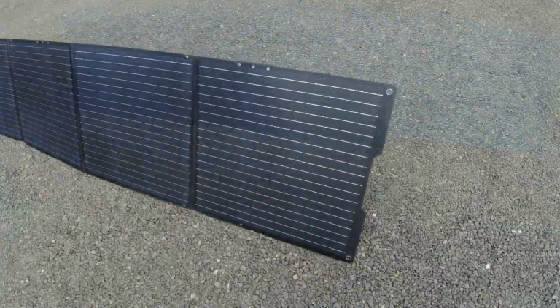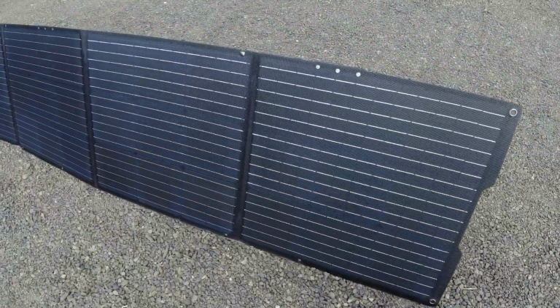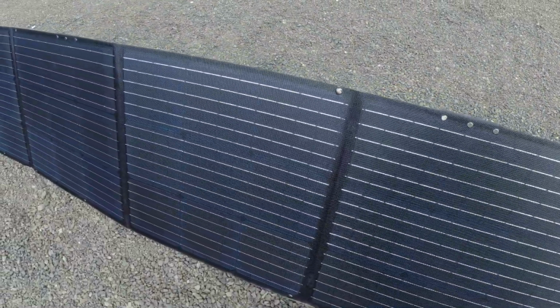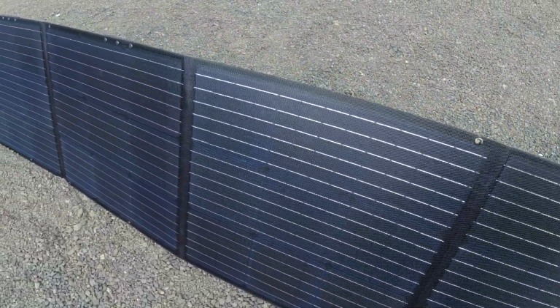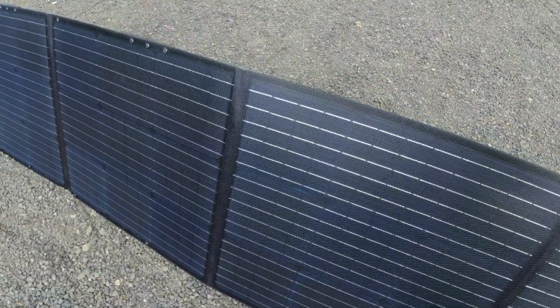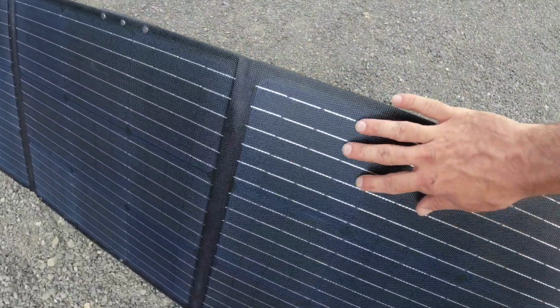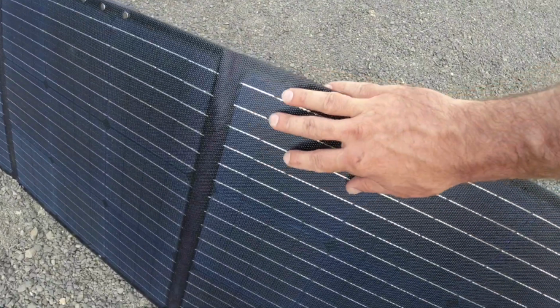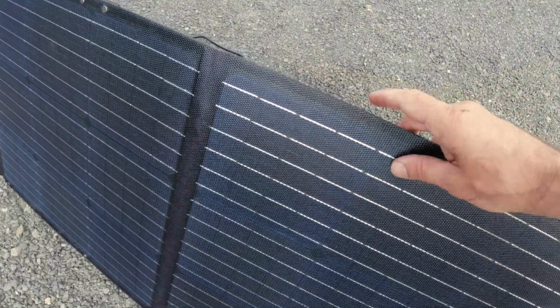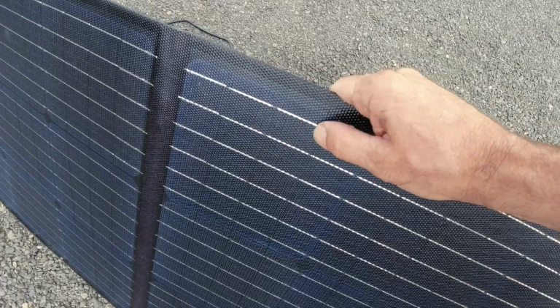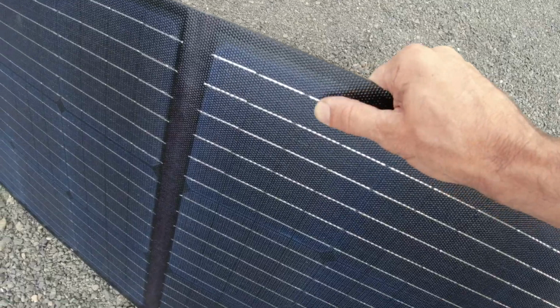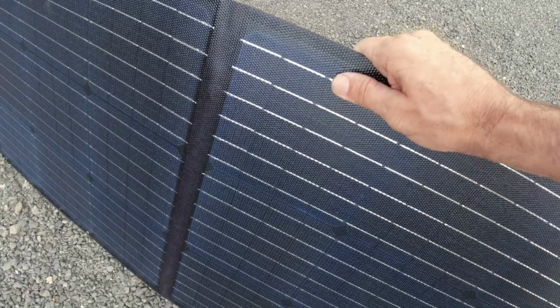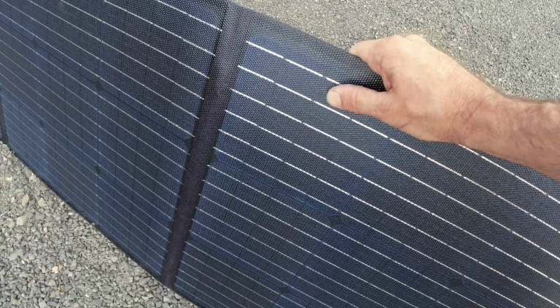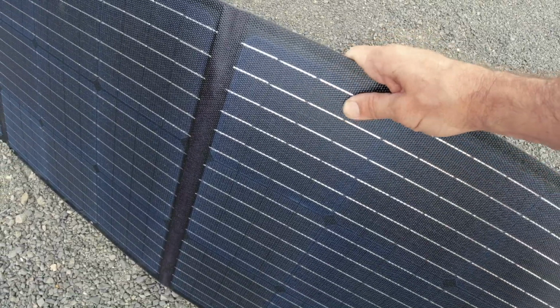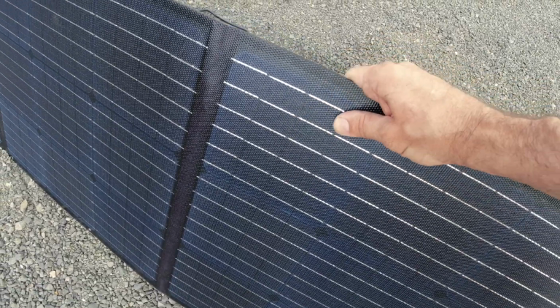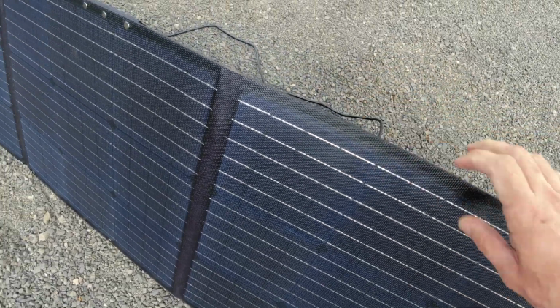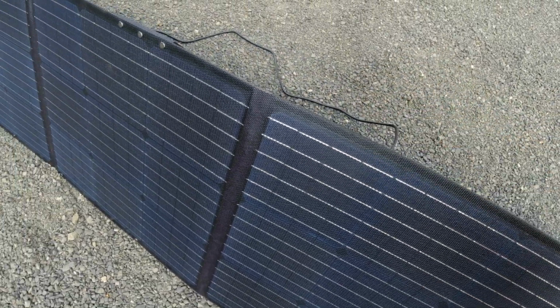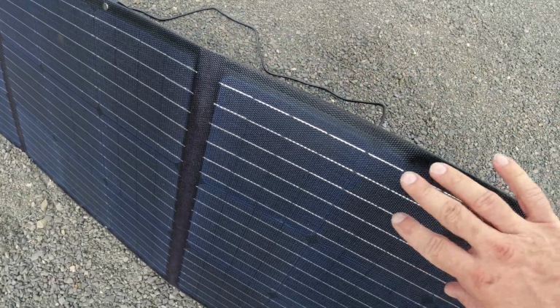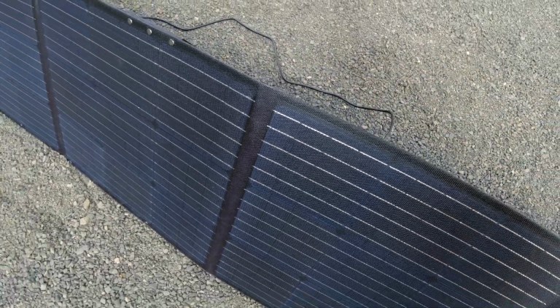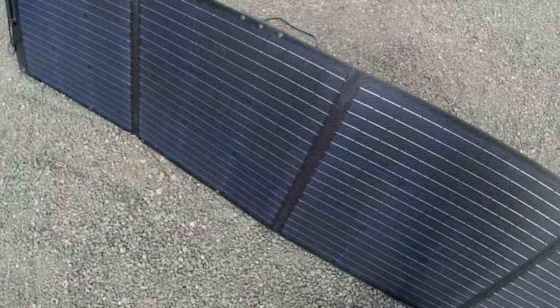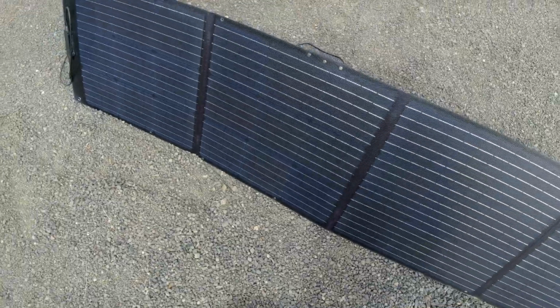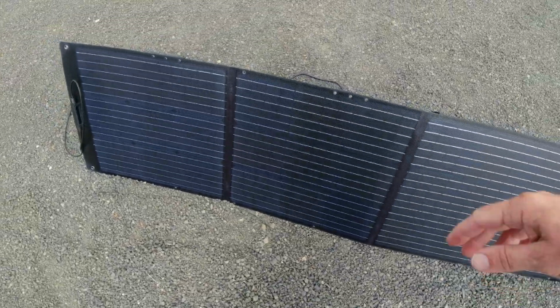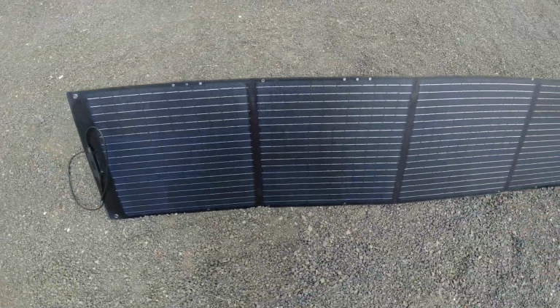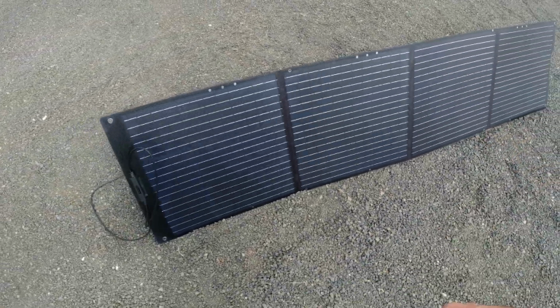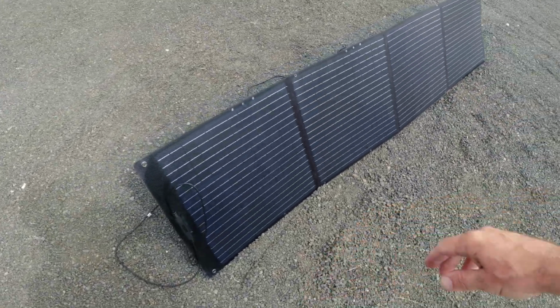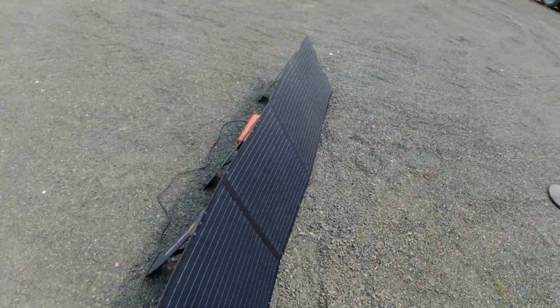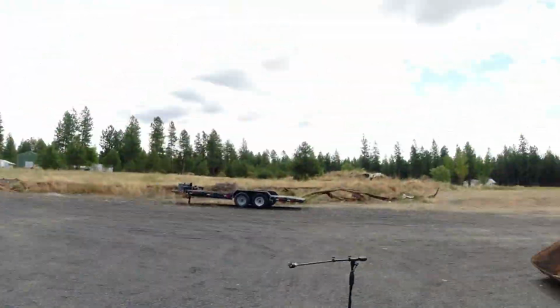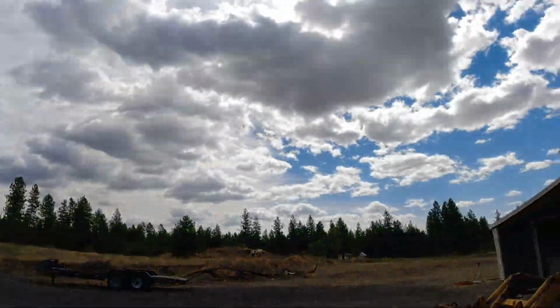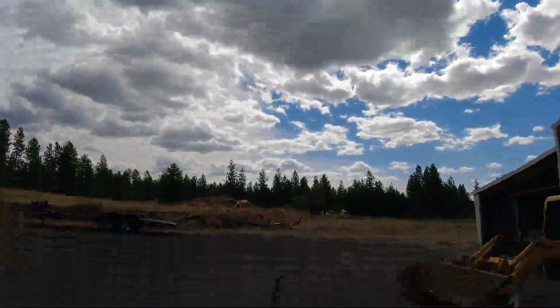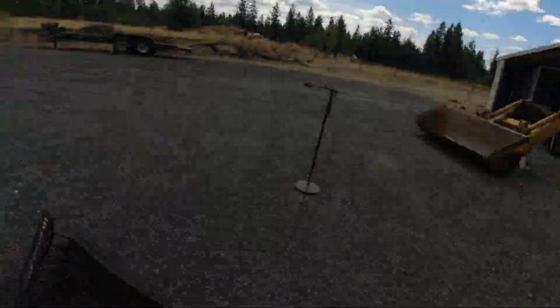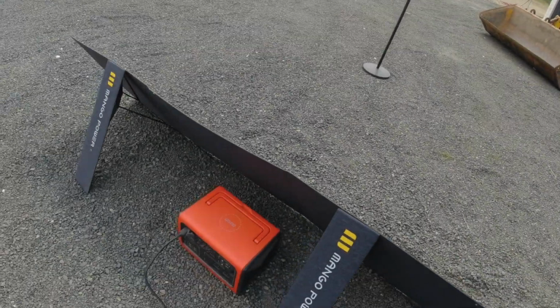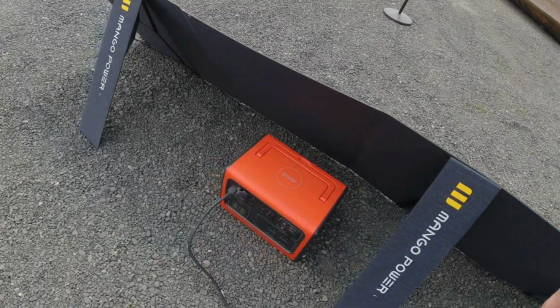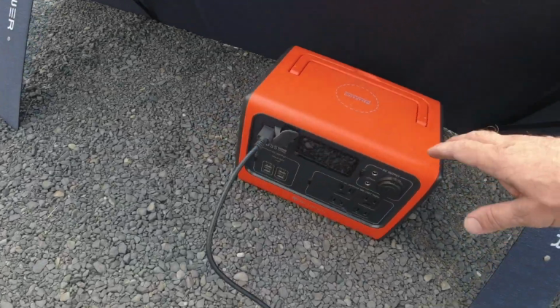First impressions — the quality on it looks really nice. It's got kind of an interesting texture, kind of like Kevlar or carbon fiber. It actually reminds me a lot of my old bulletproof vest that I had in the service. It is cloudy at the moment, so let's see how much power we are generating.